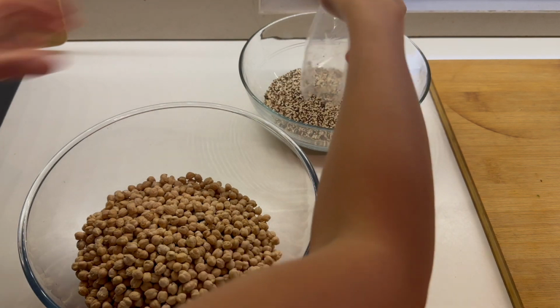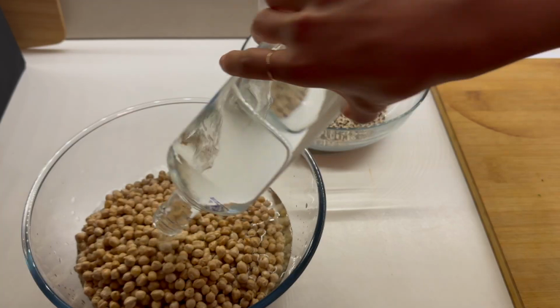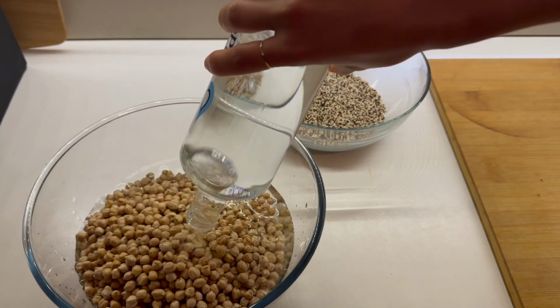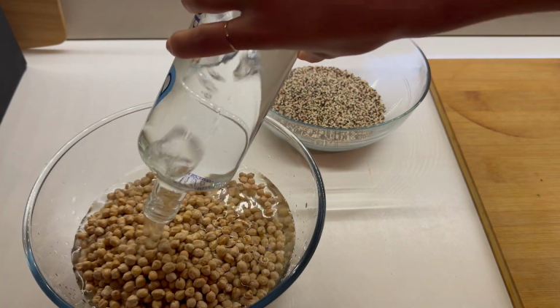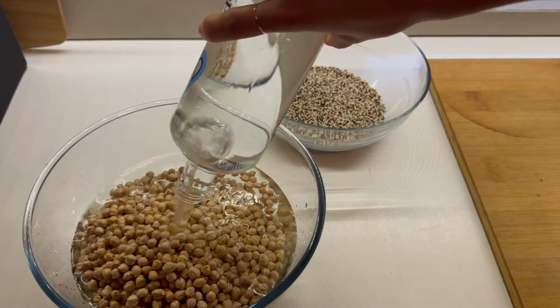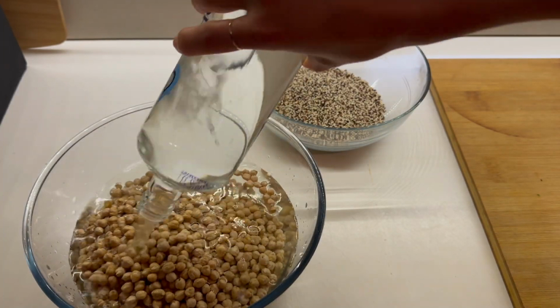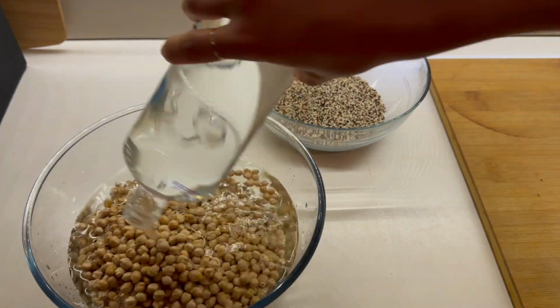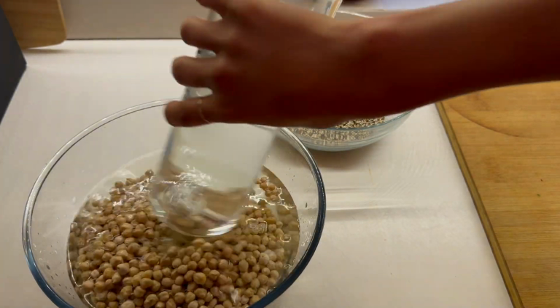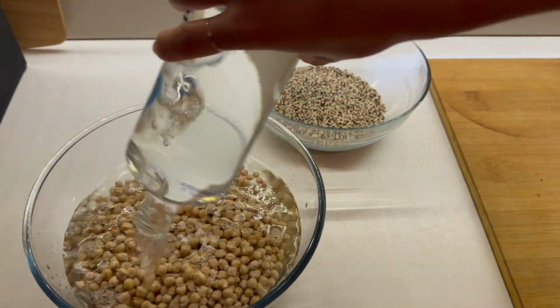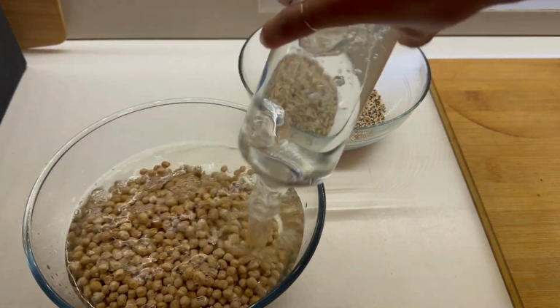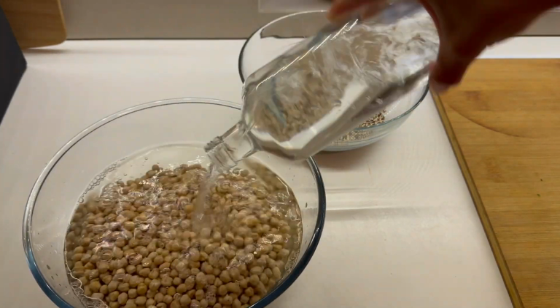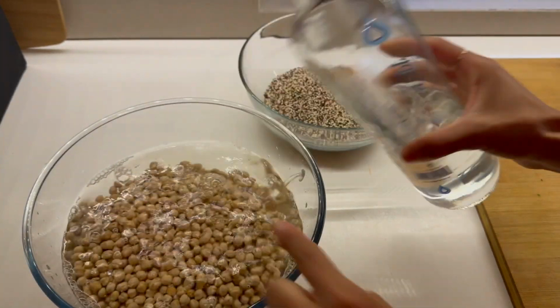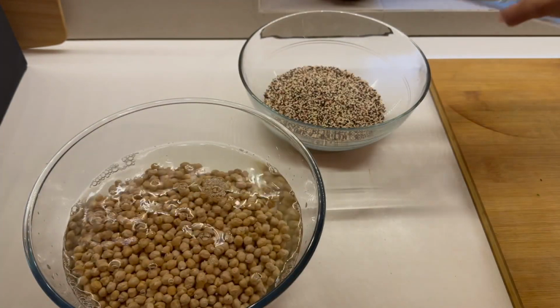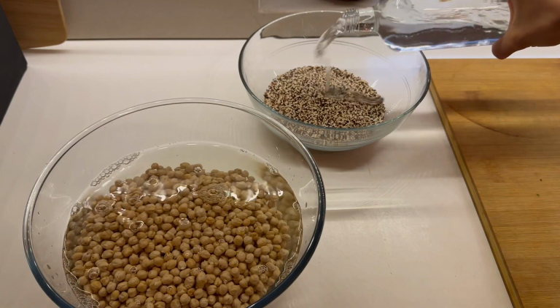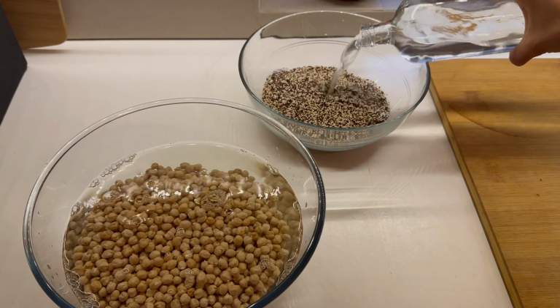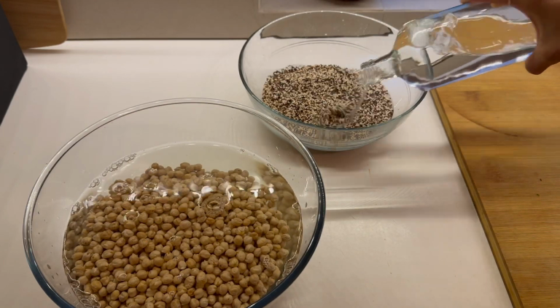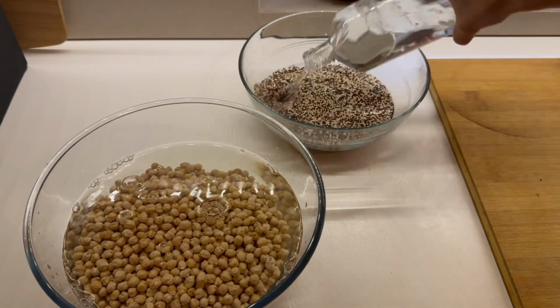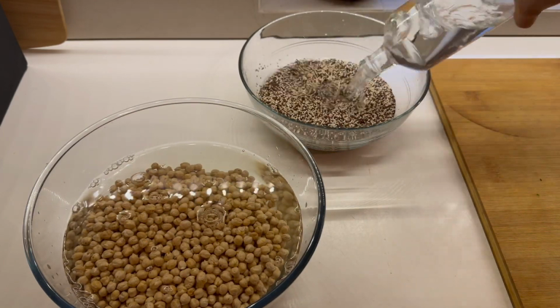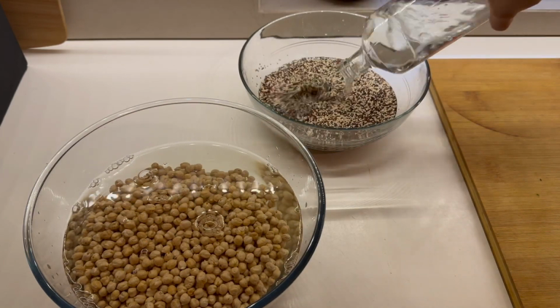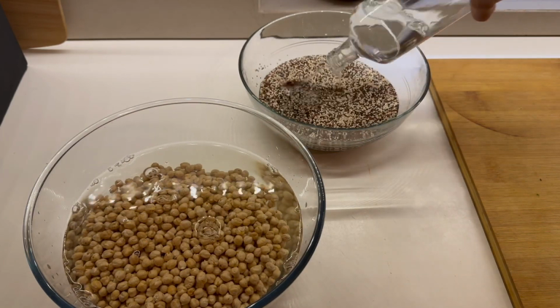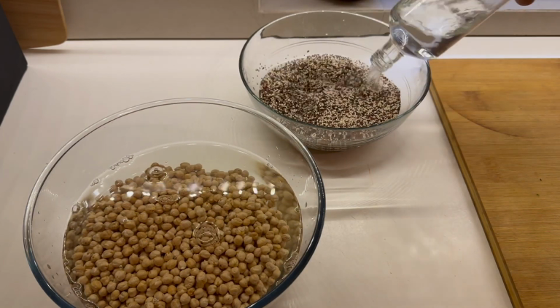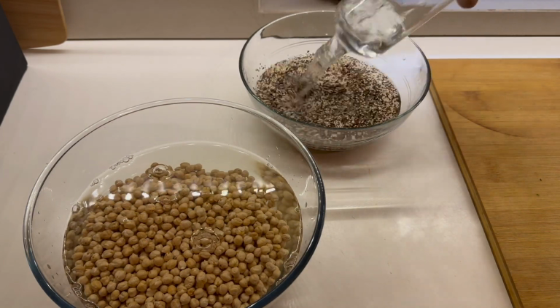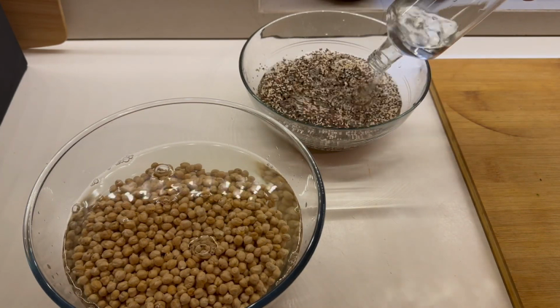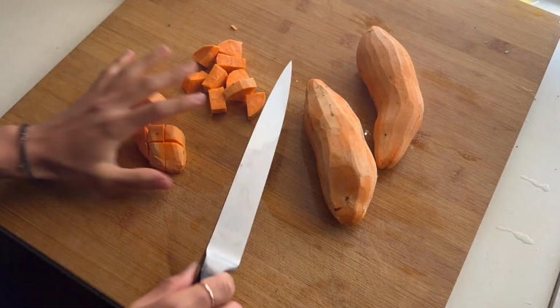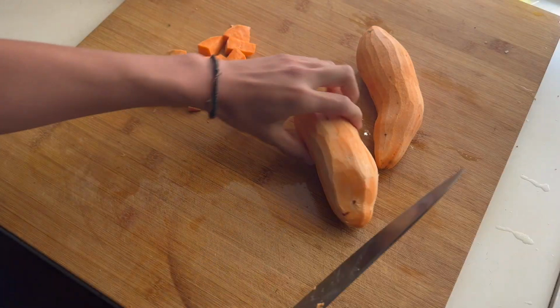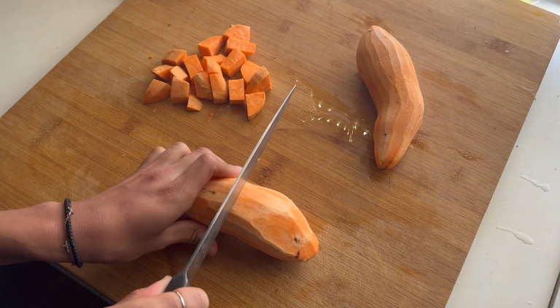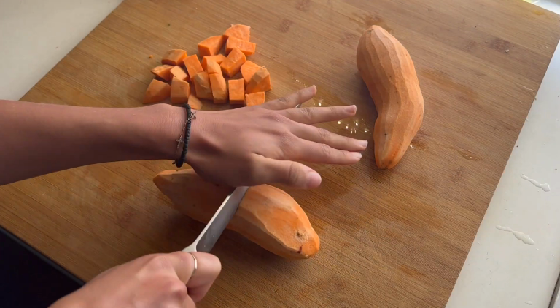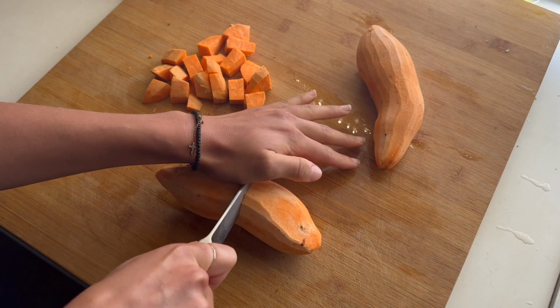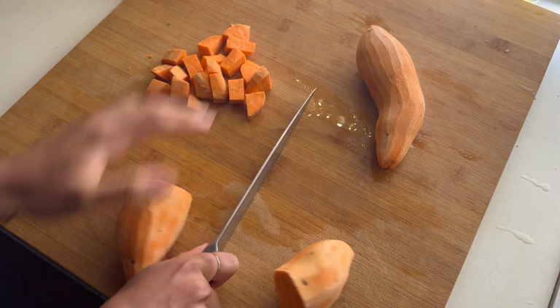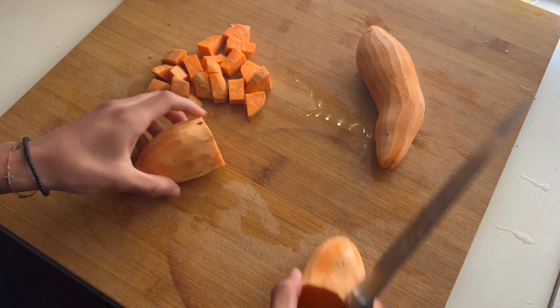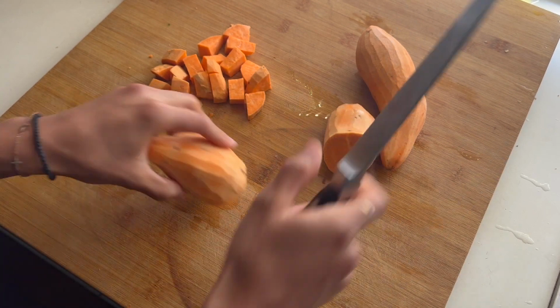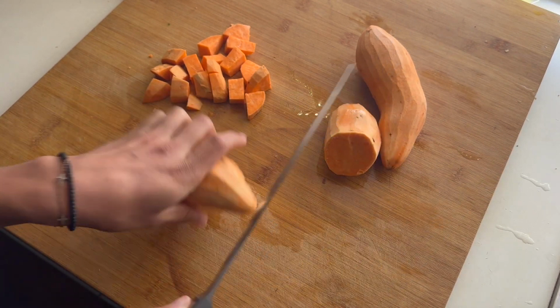I prepared the beans from the night before — I soaked them. If you can't do this or it's last minute, you can also buy some organic beans that are already canned.